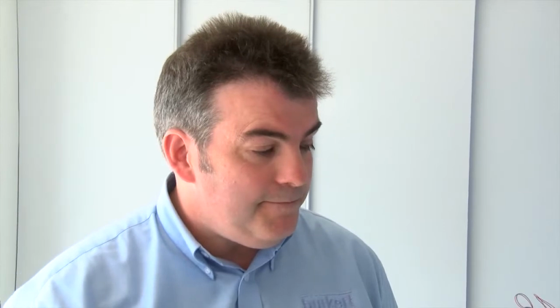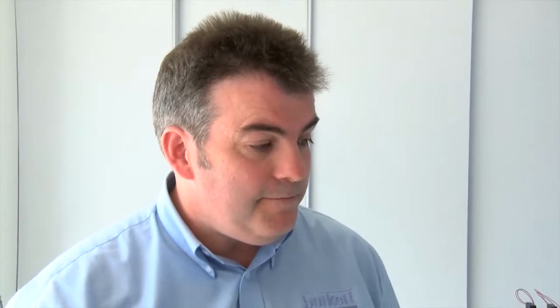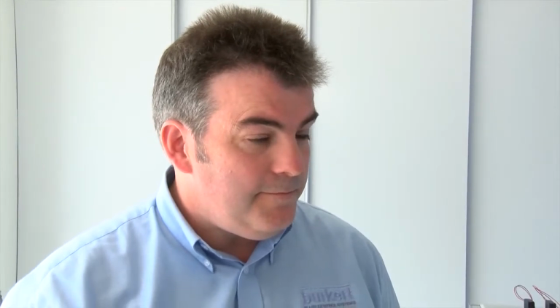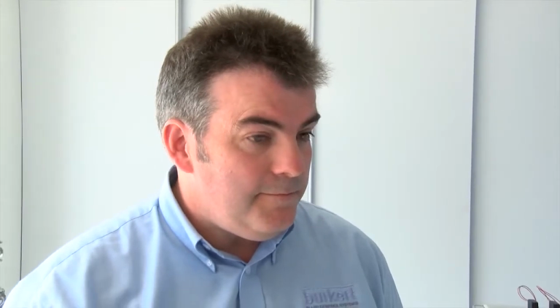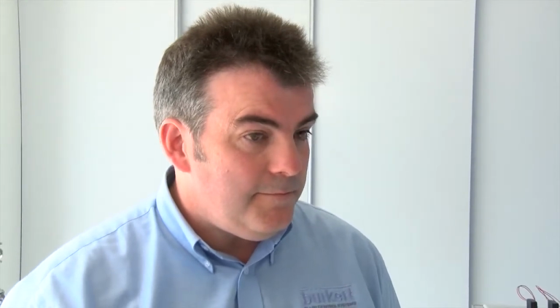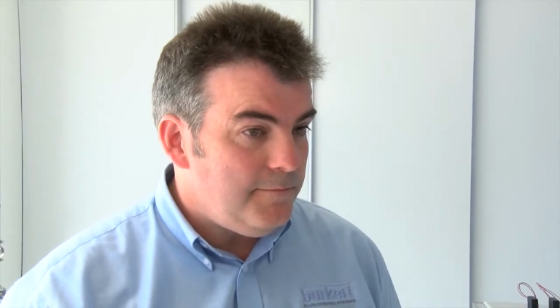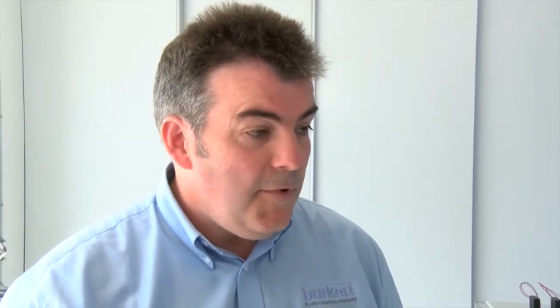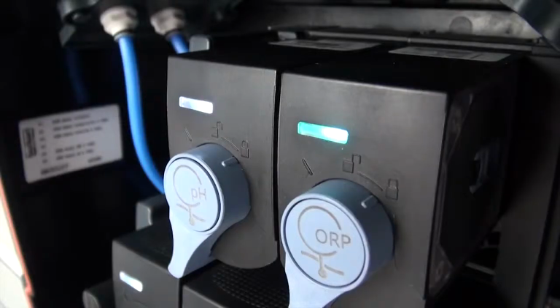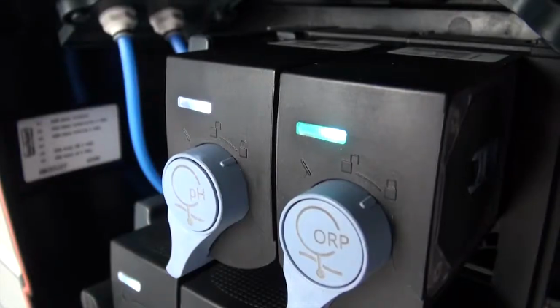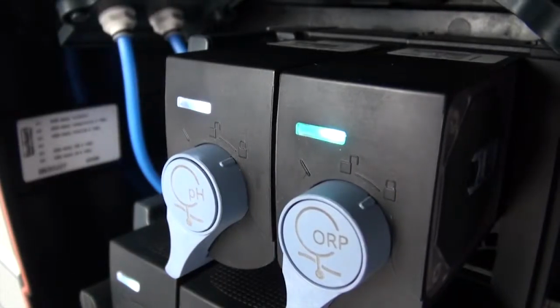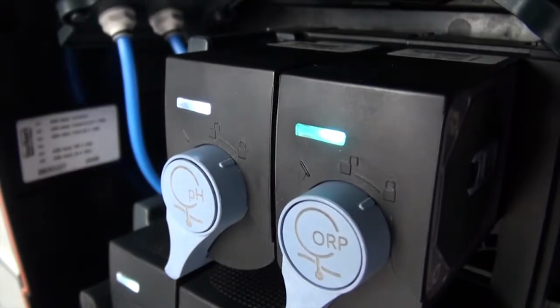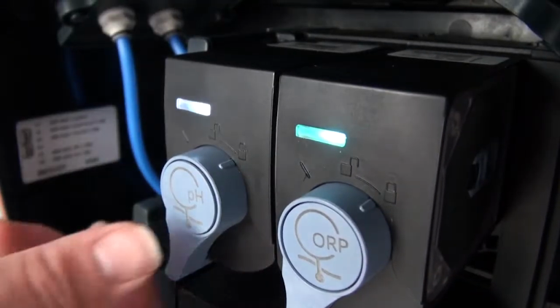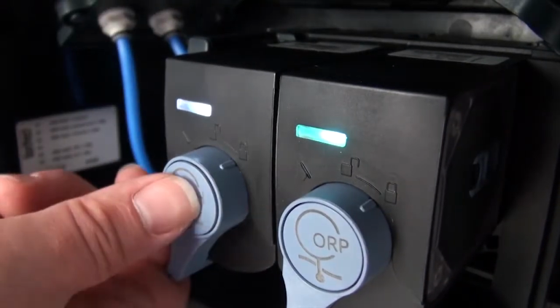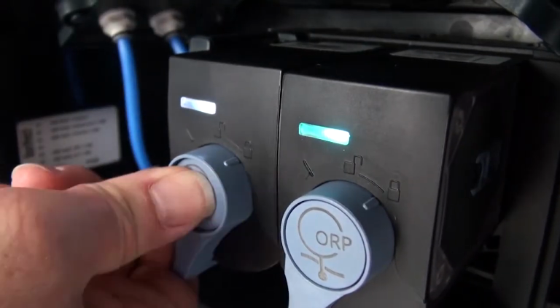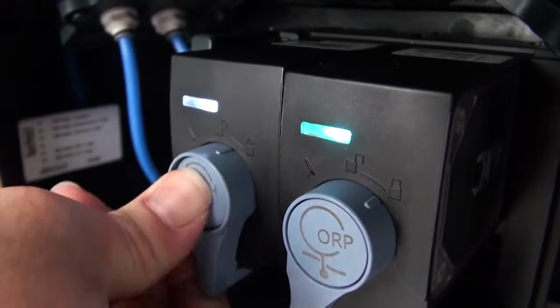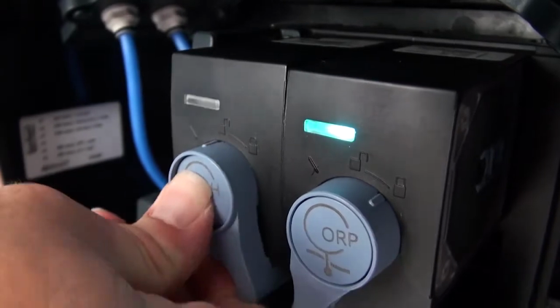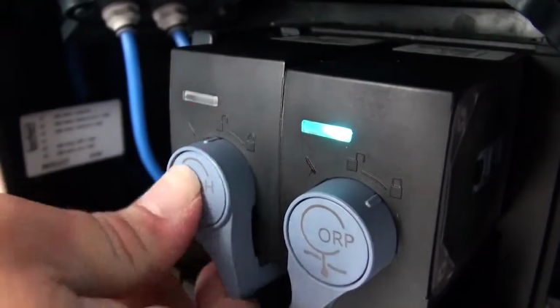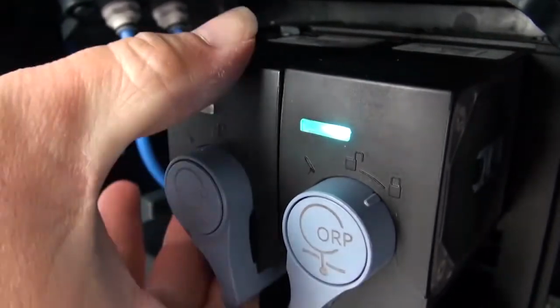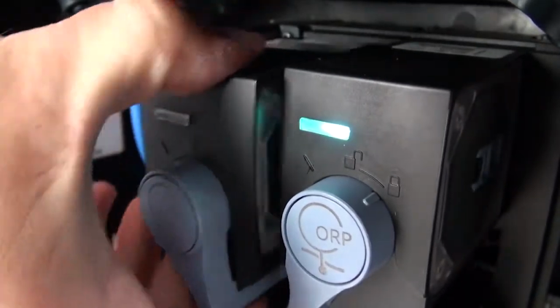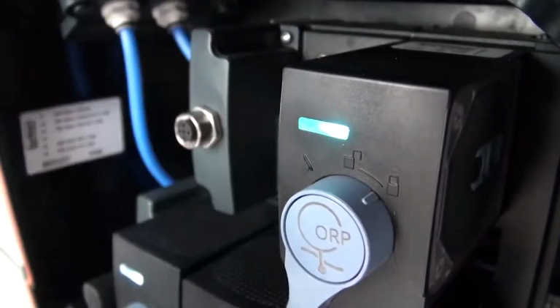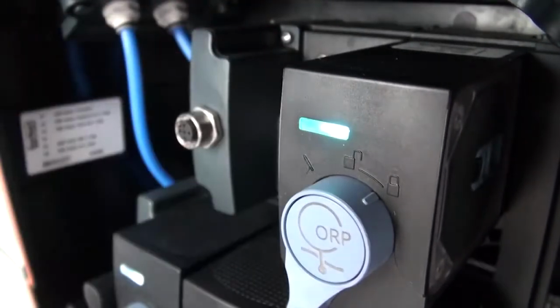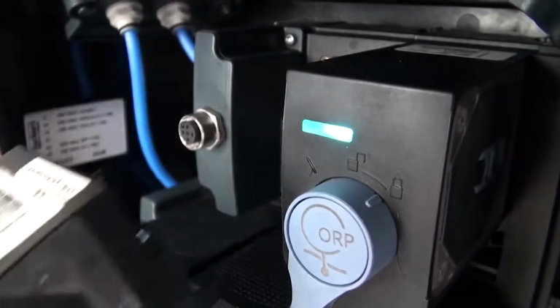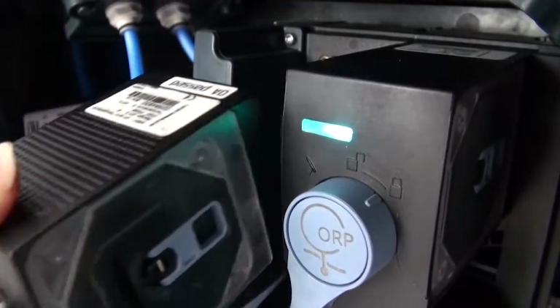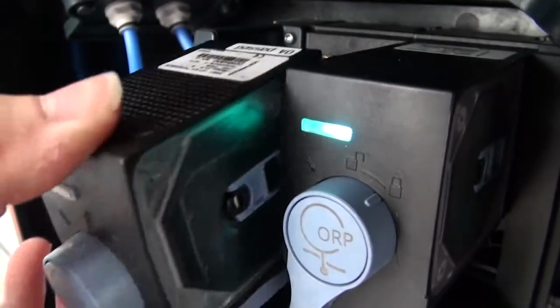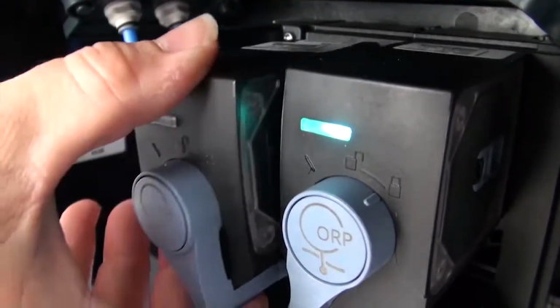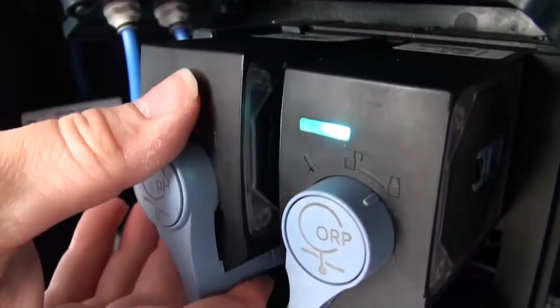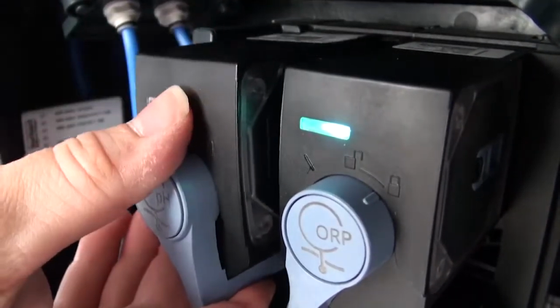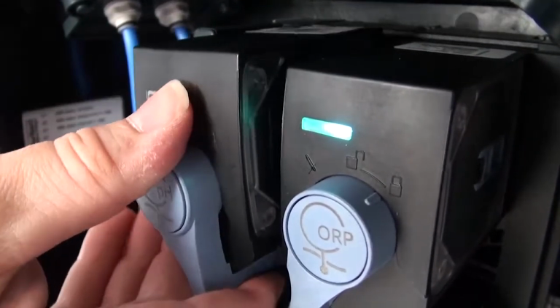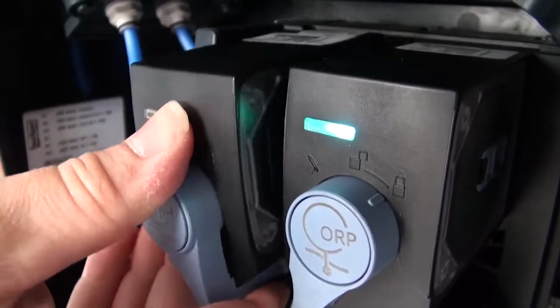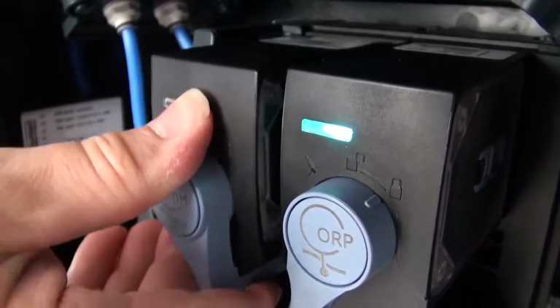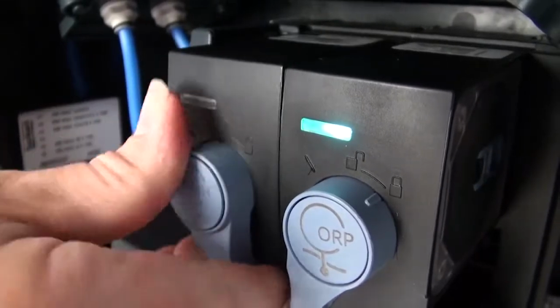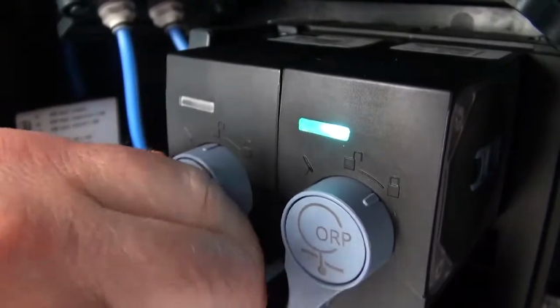Can the cubes be hot swapped in? Yes, very easily. There's a quarter turn — give it a turn, pull it out, put the second one in, quarter turn, and you're operational without actually stopping the process.